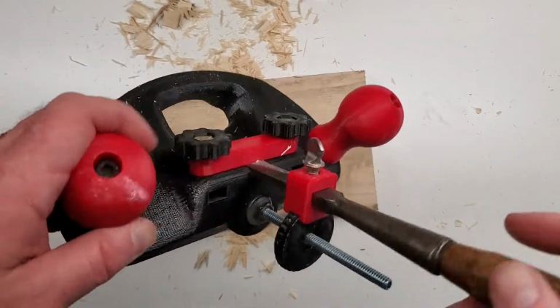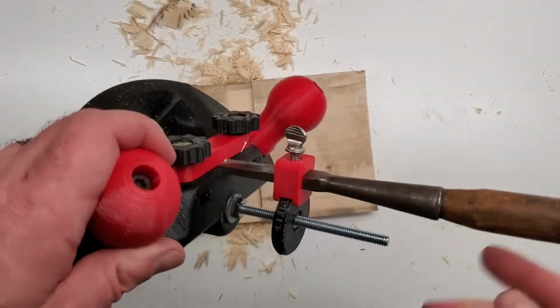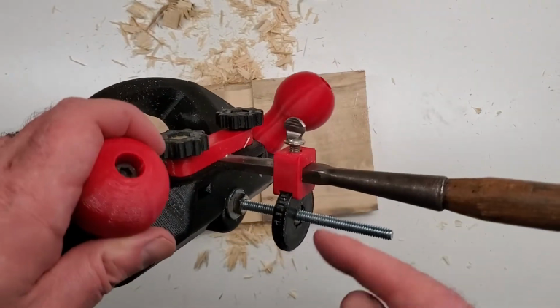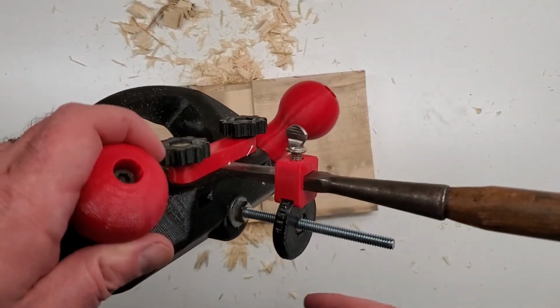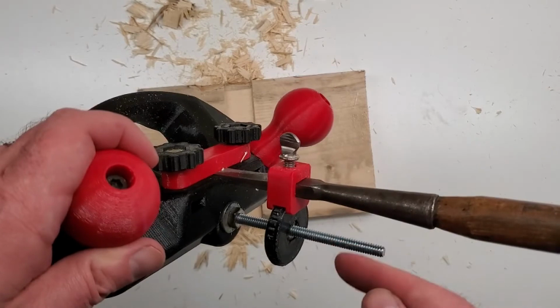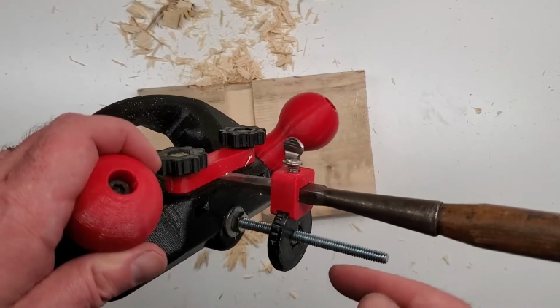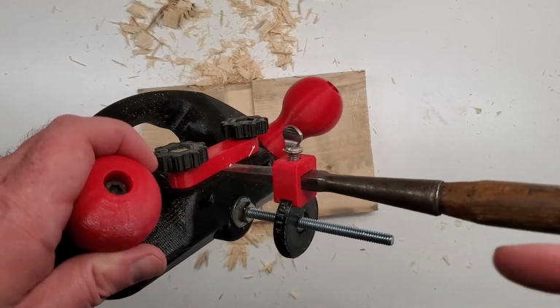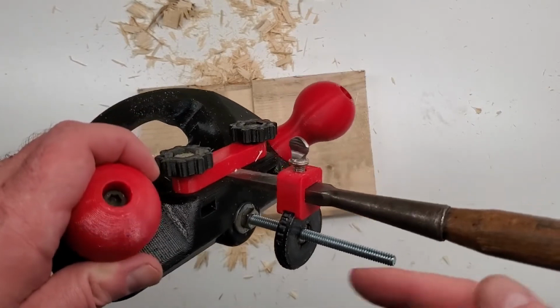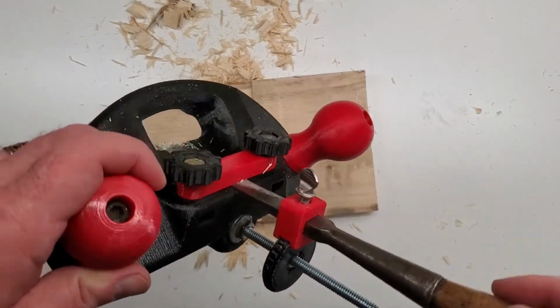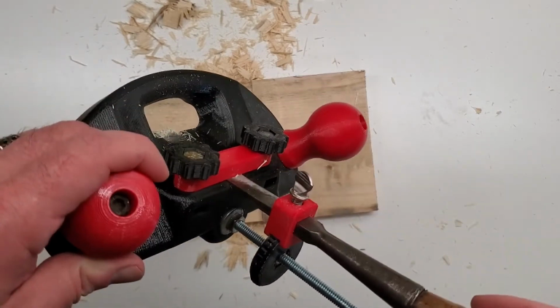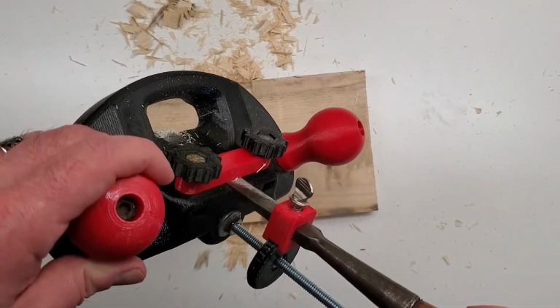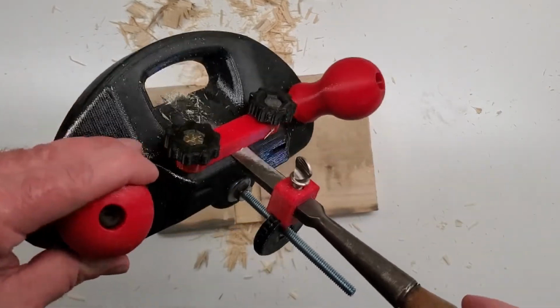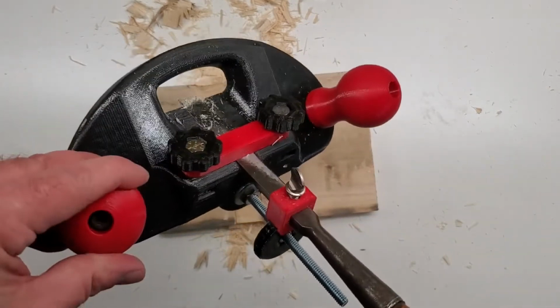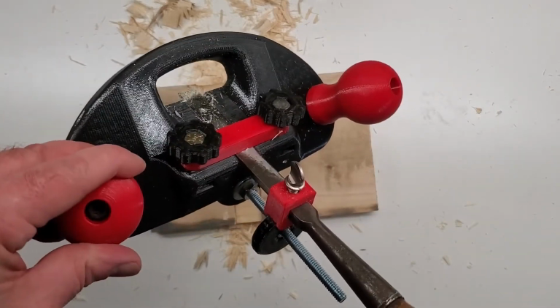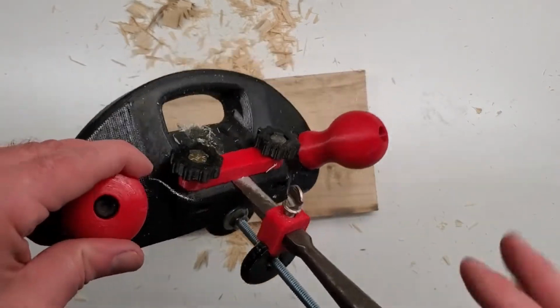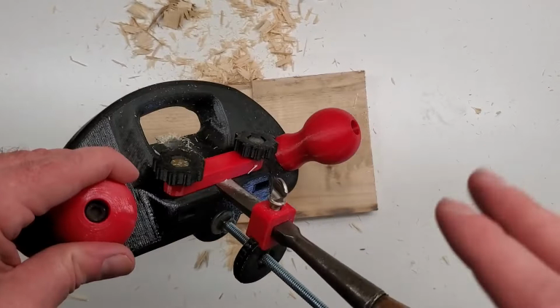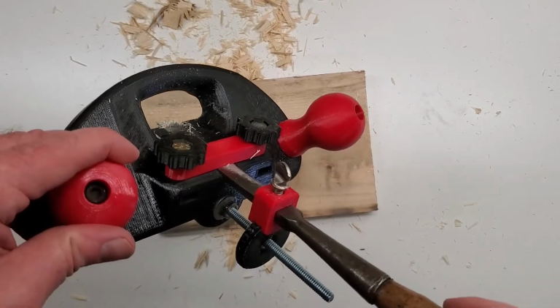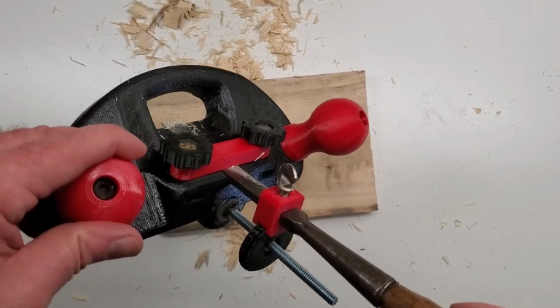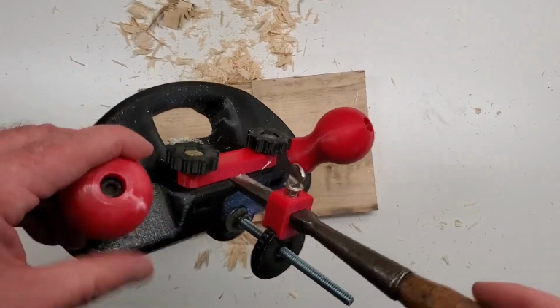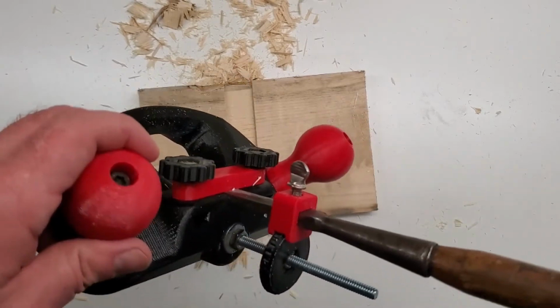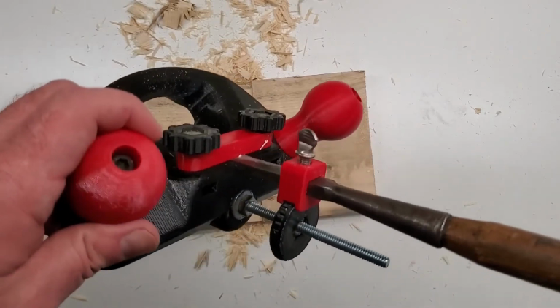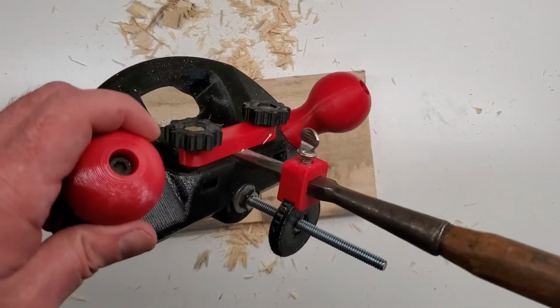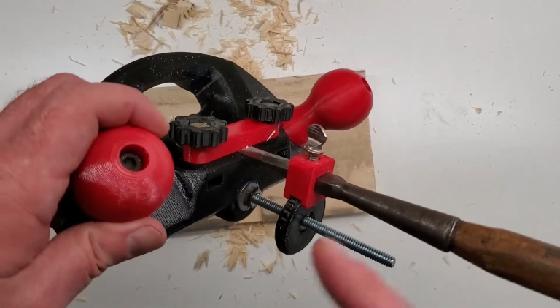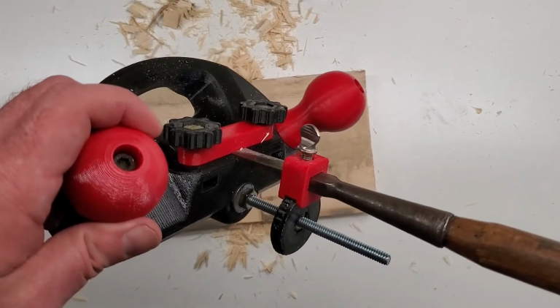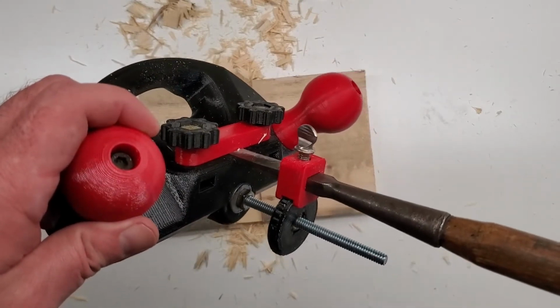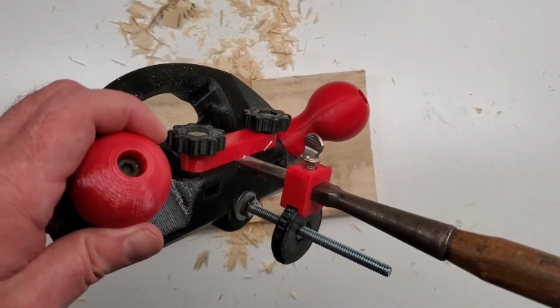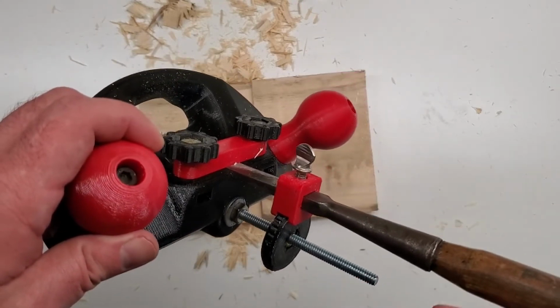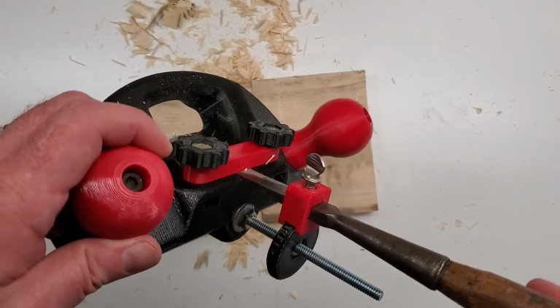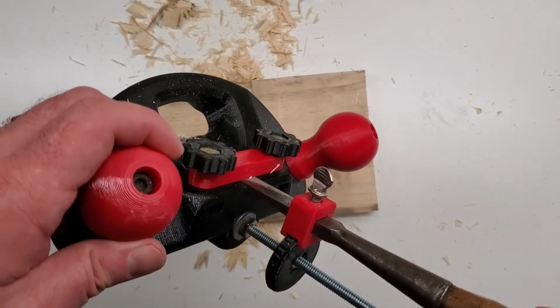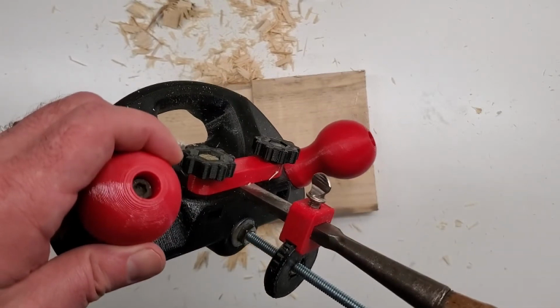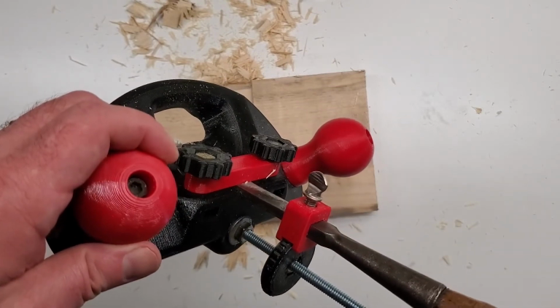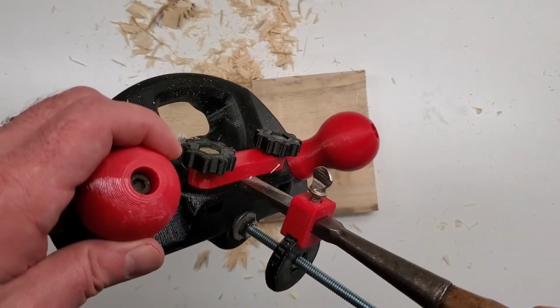On this one, a full revolution of the knob advances the cutter to make about a 35 thousandths of an inch depth of cut — that's around 0.9 millimeters. On the M6 version, a full revolution makes a 0.7 millimeter depth of cut.